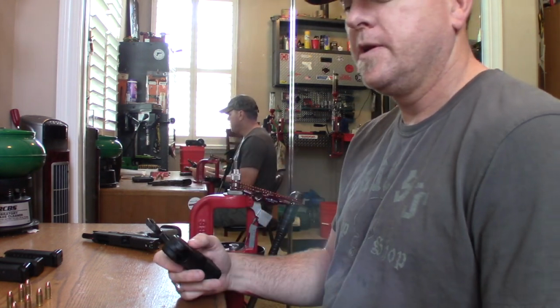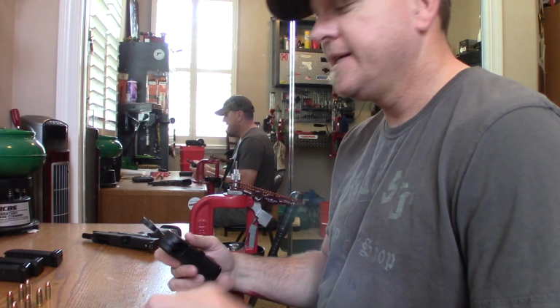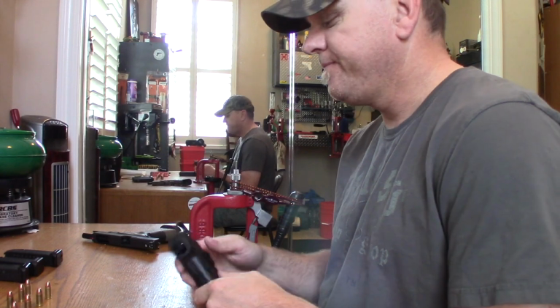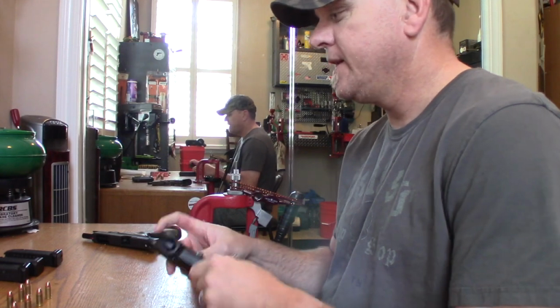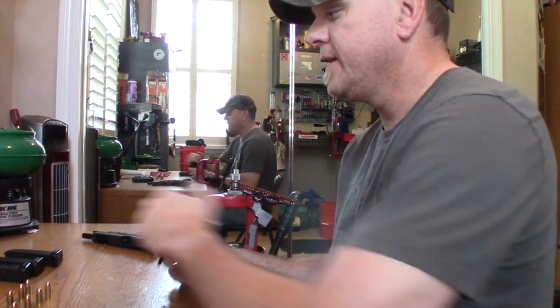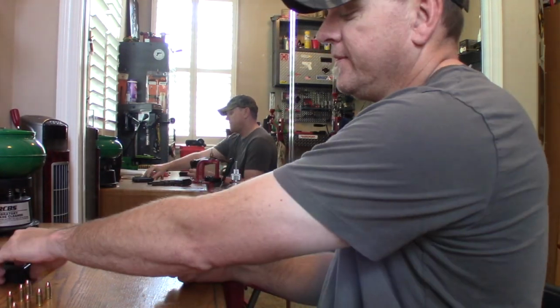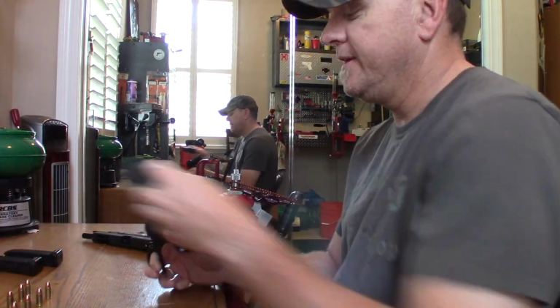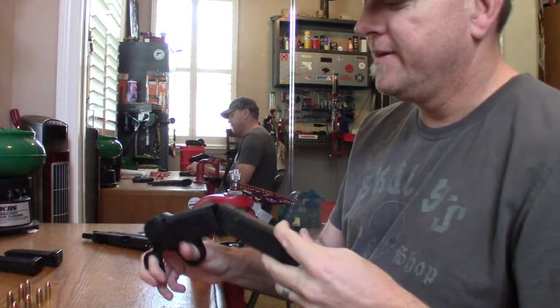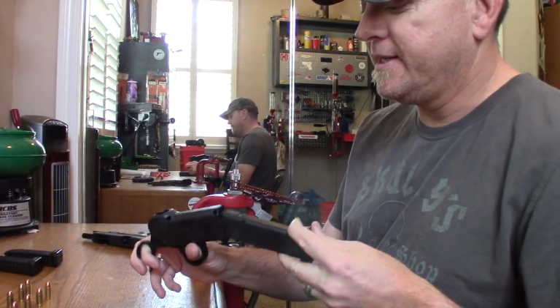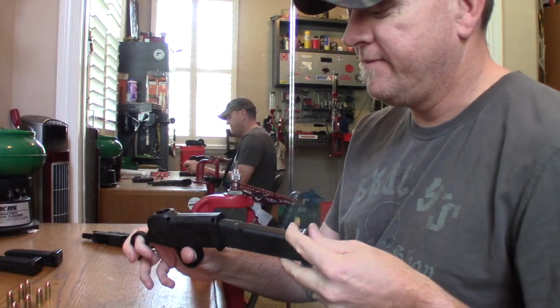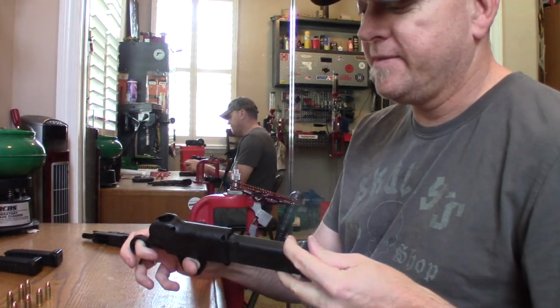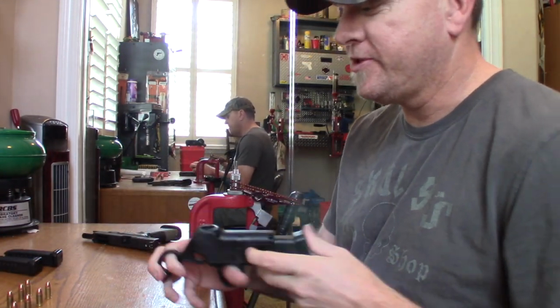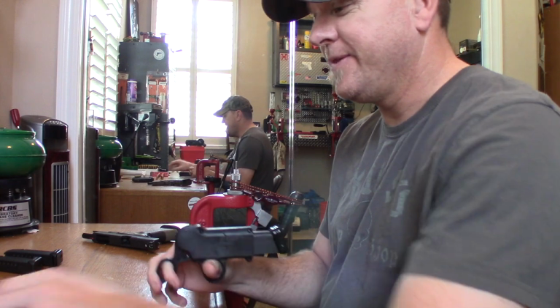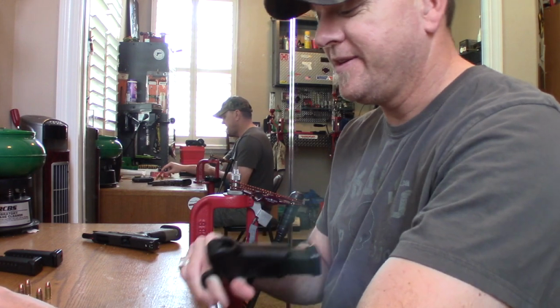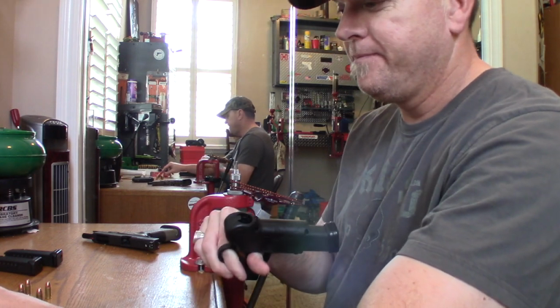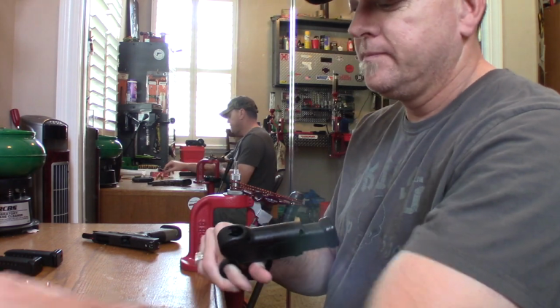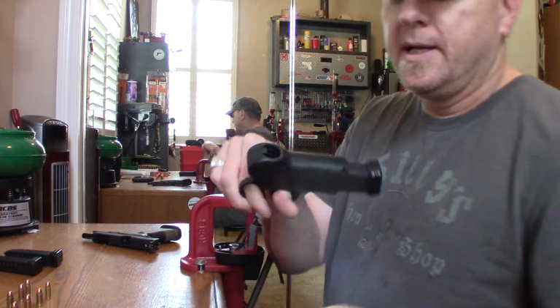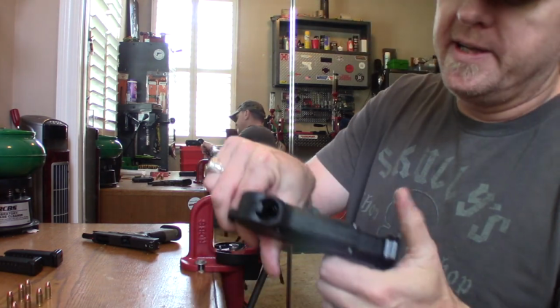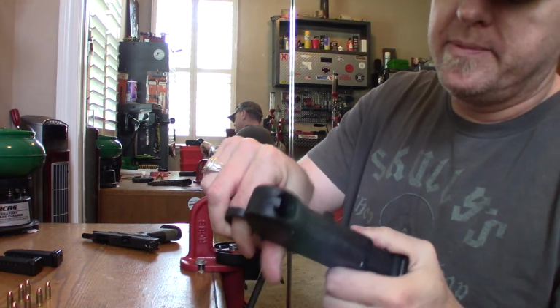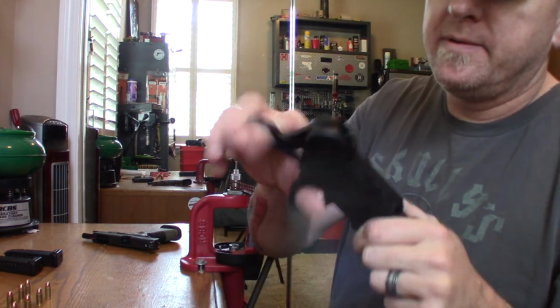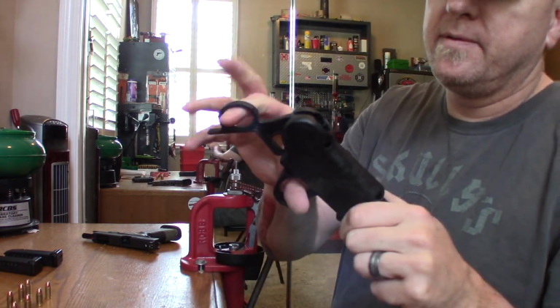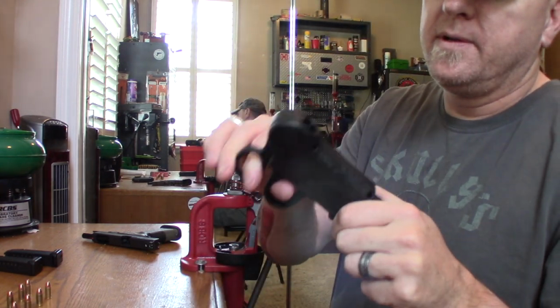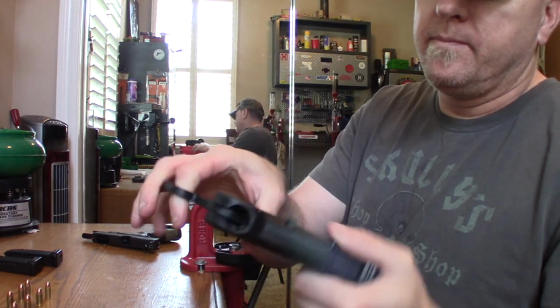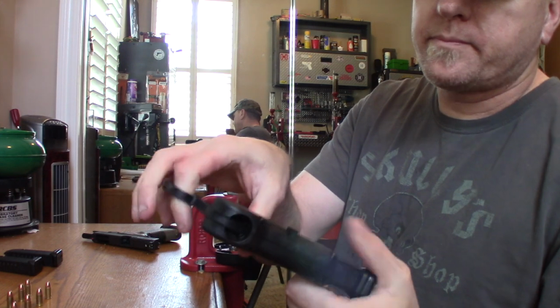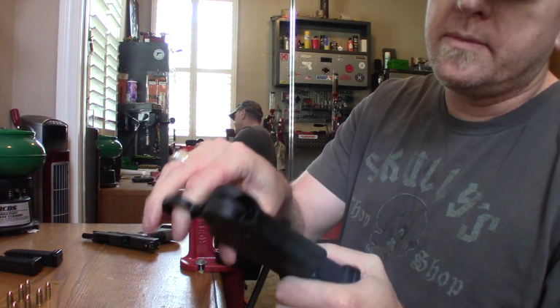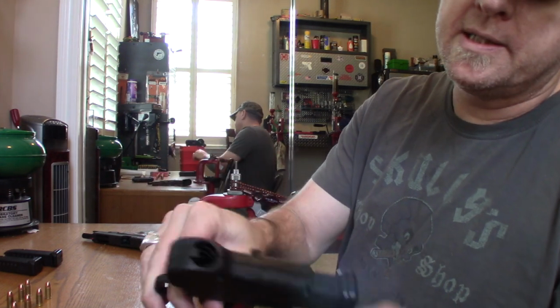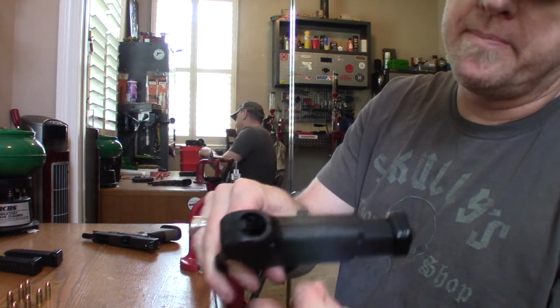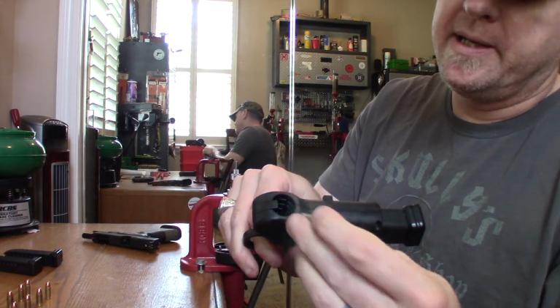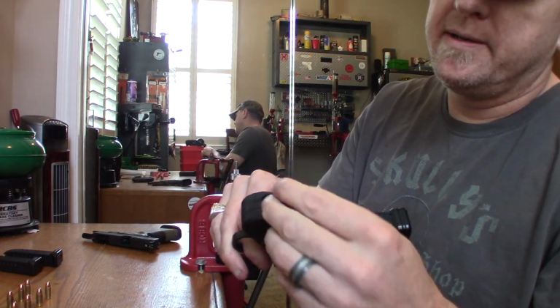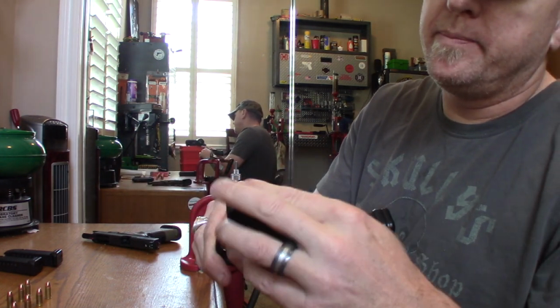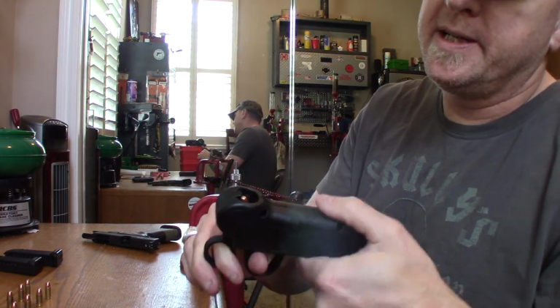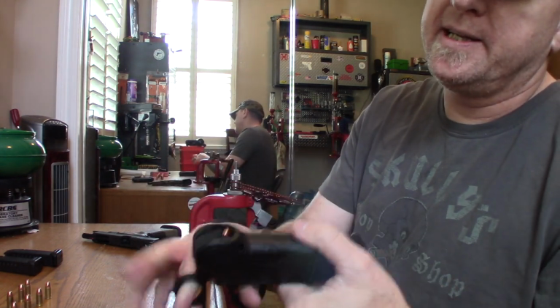I'll load a couple more — why not, the video's going to be short so I might as well give you an example. You drop the bullet inside and squeeze.